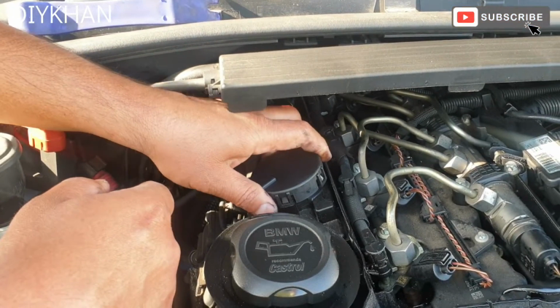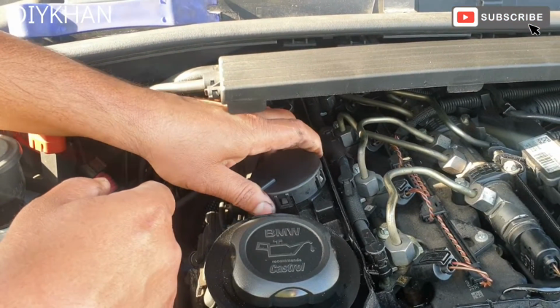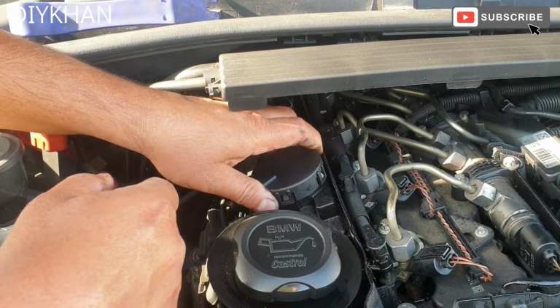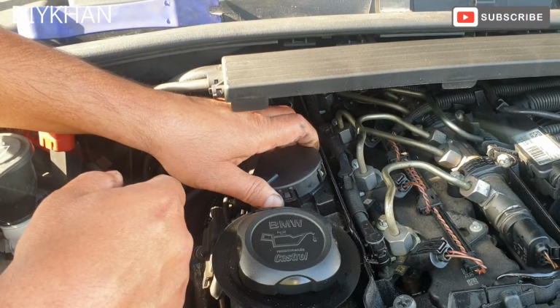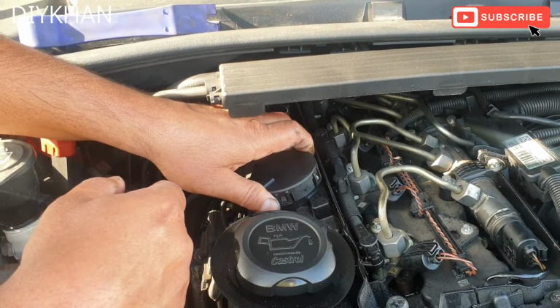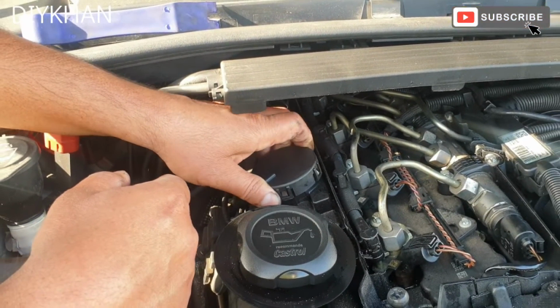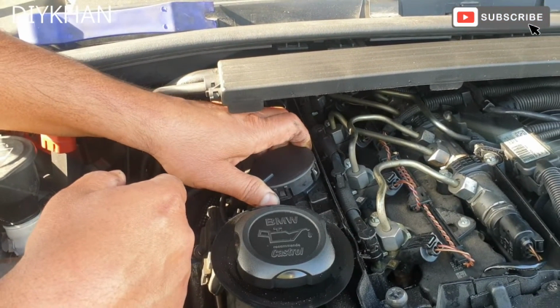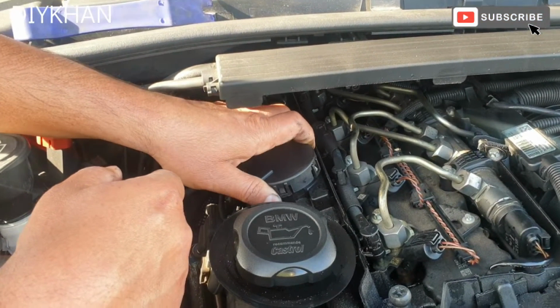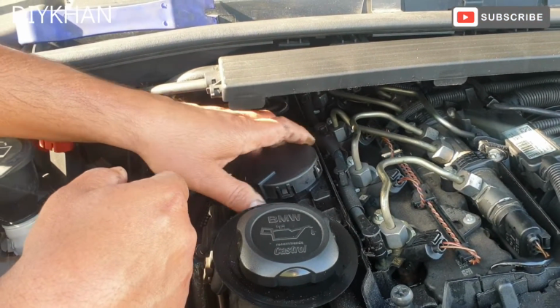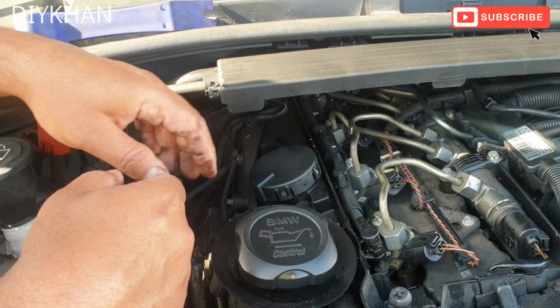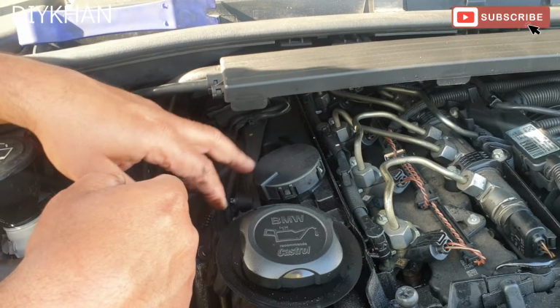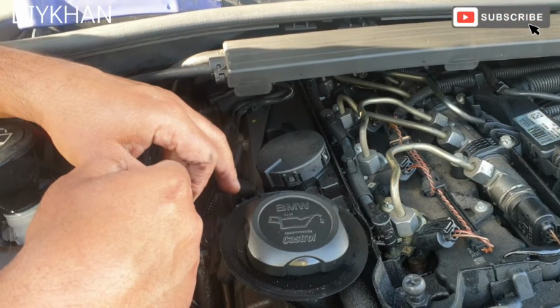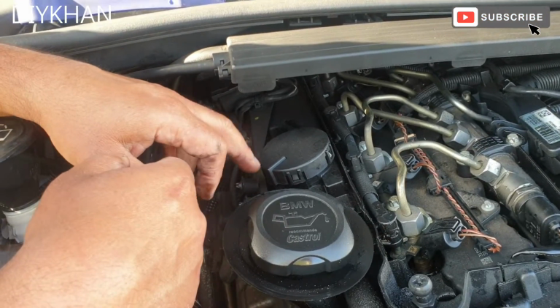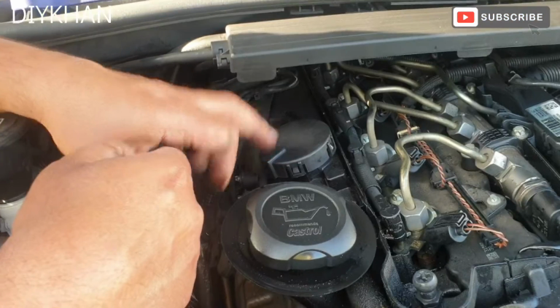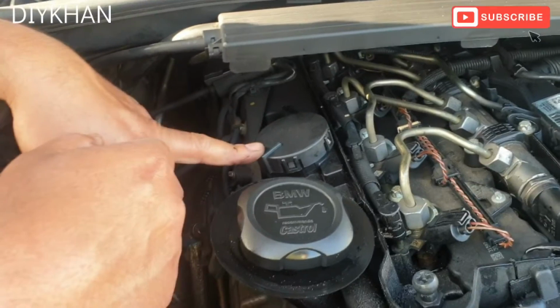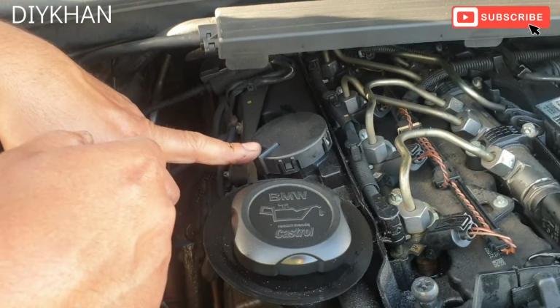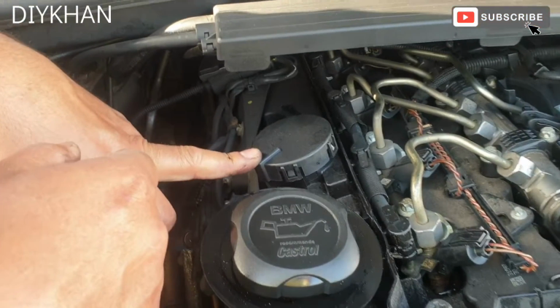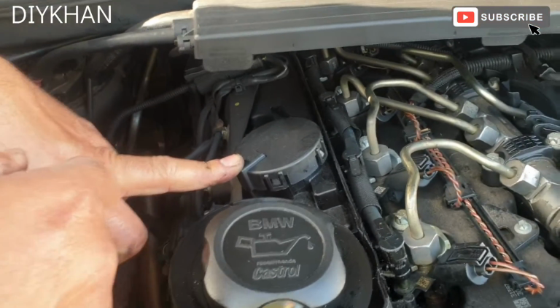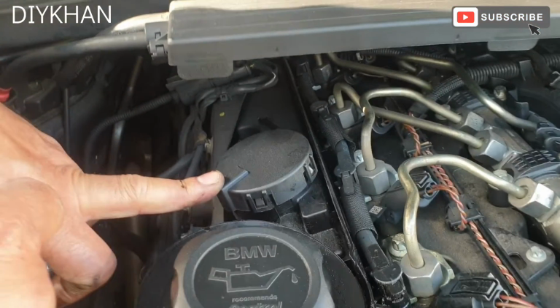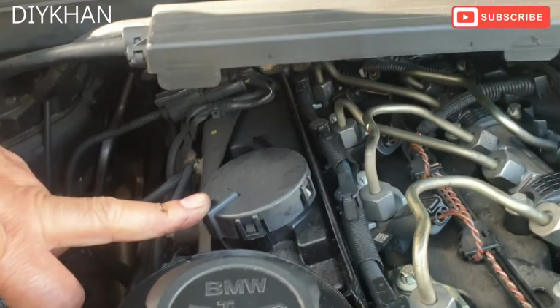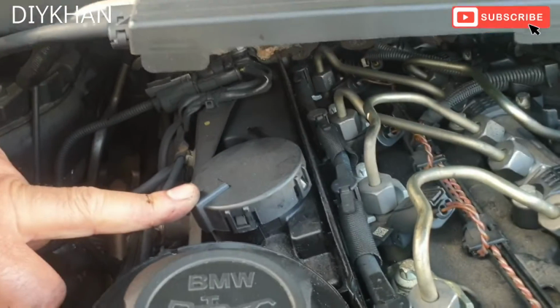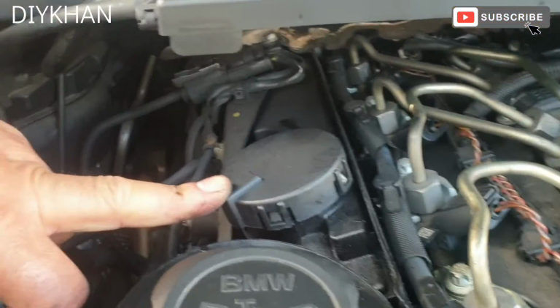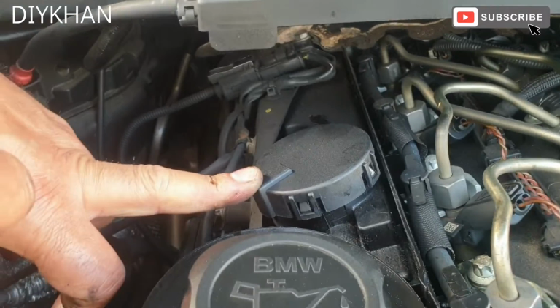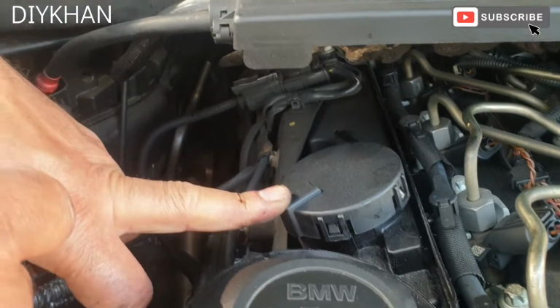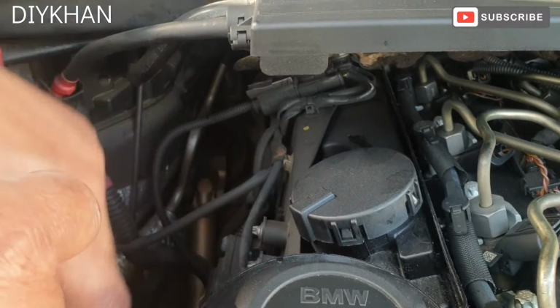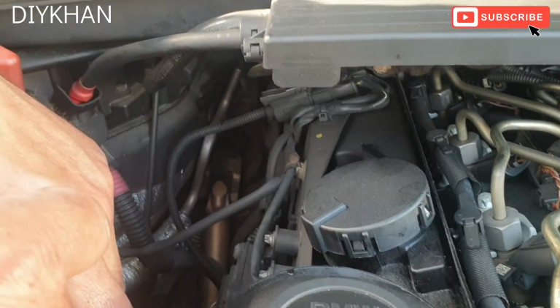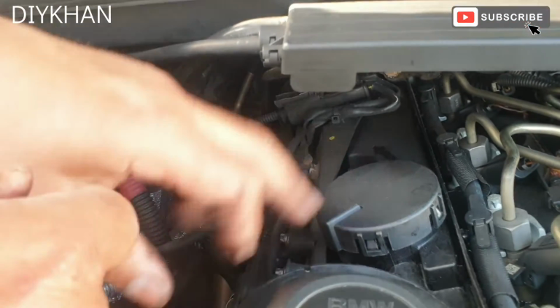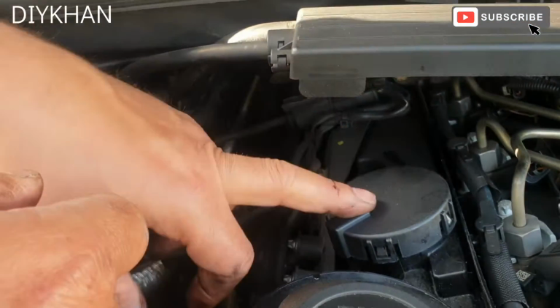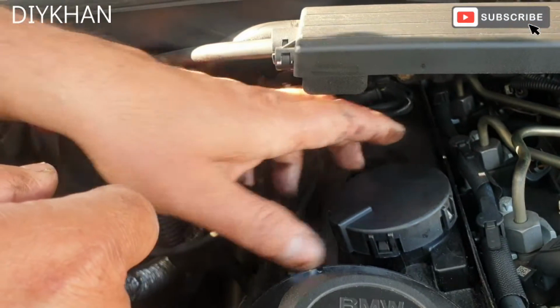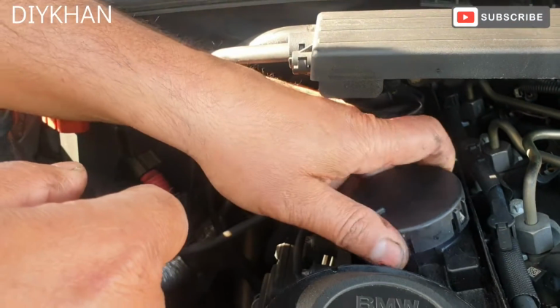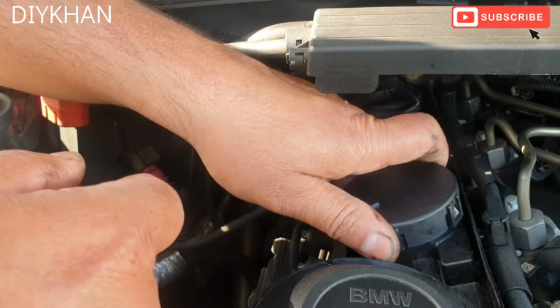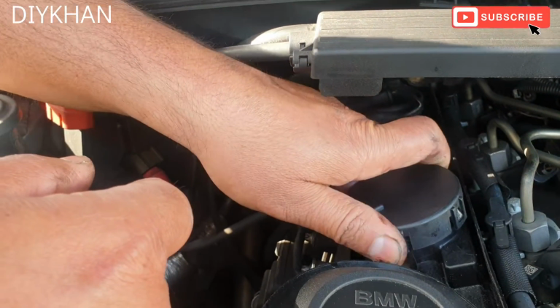There we go, friends — that's the new crank casing breather valve fitted in no time.